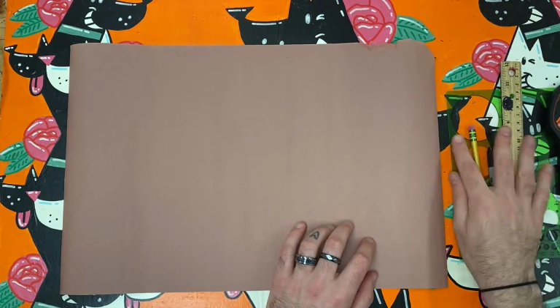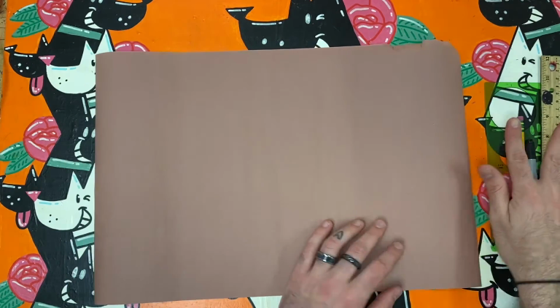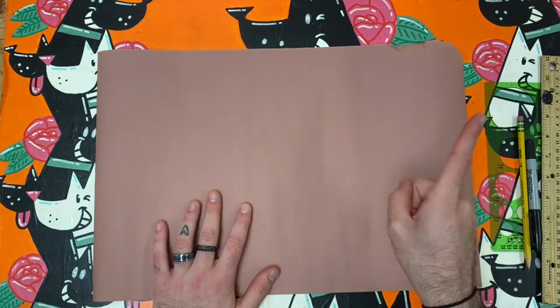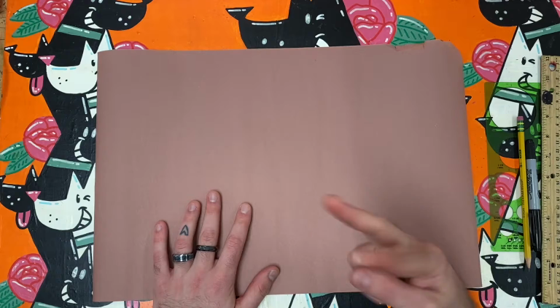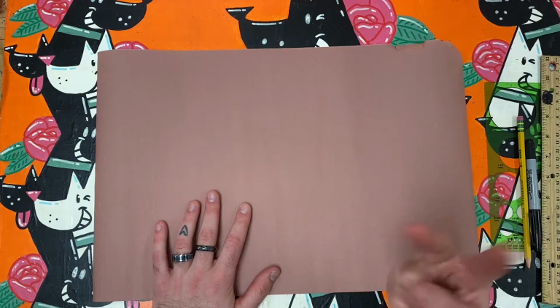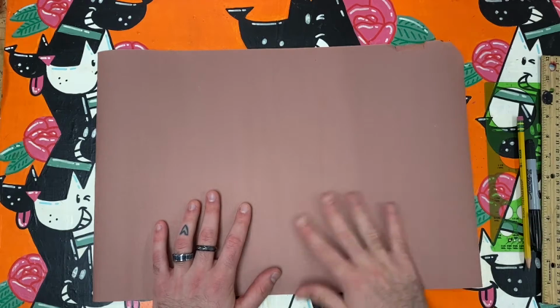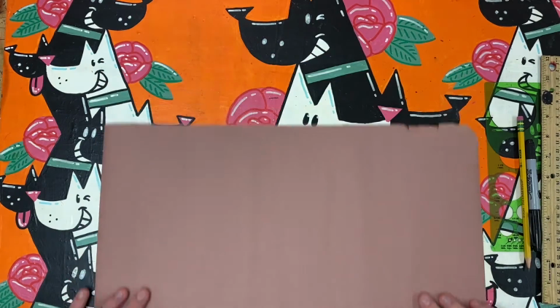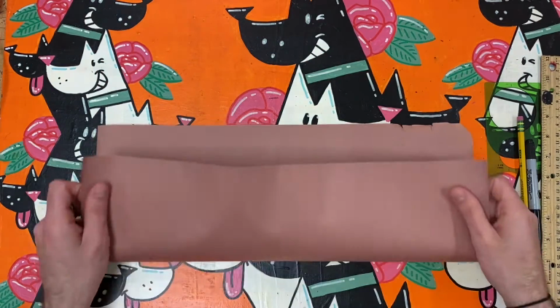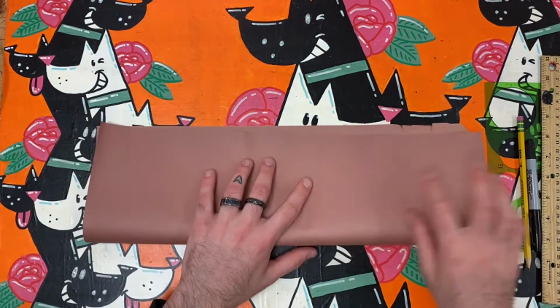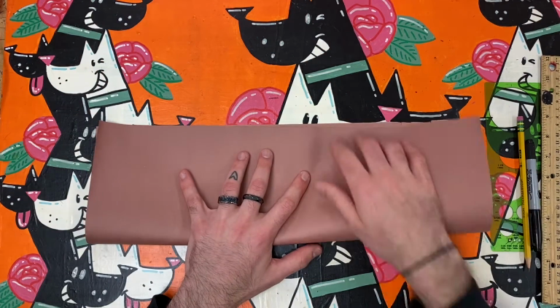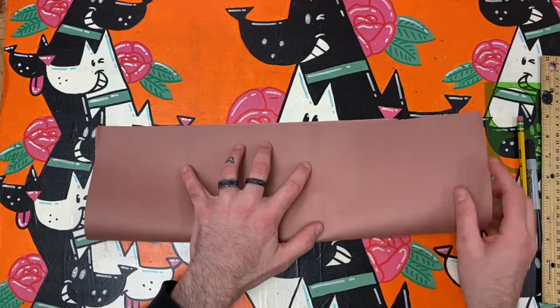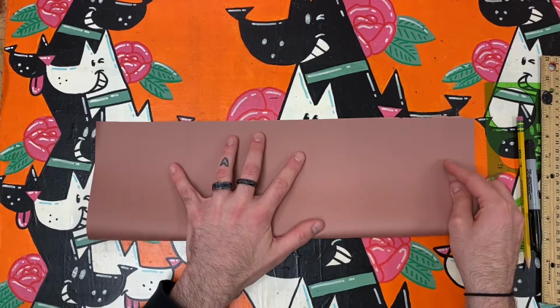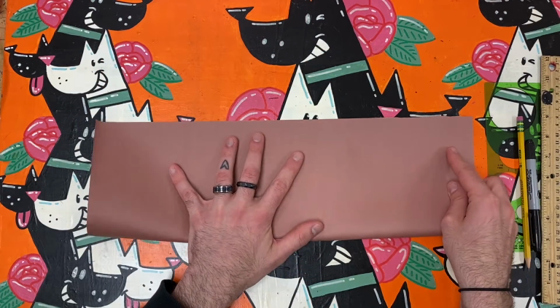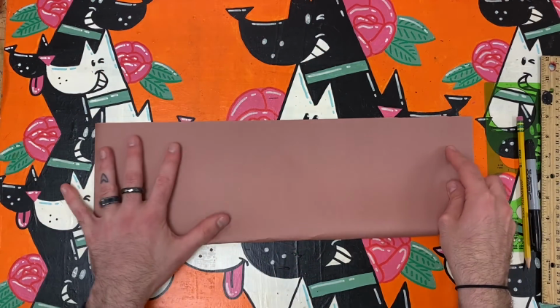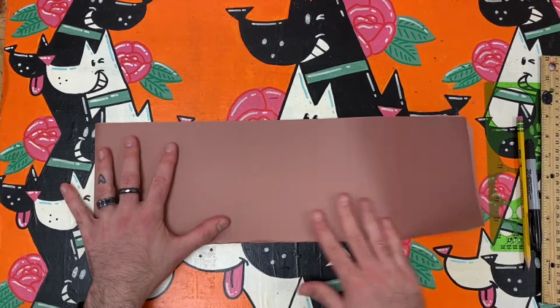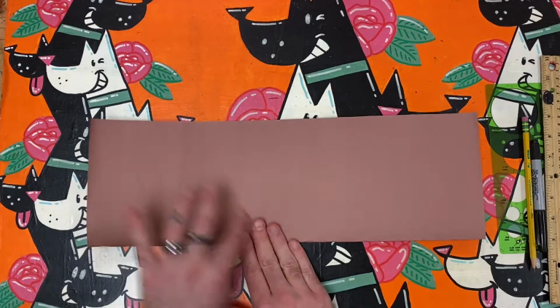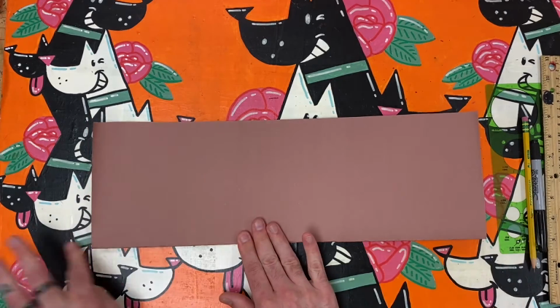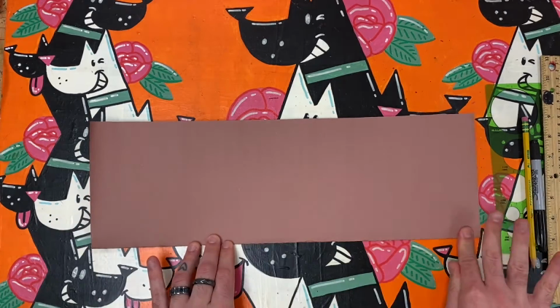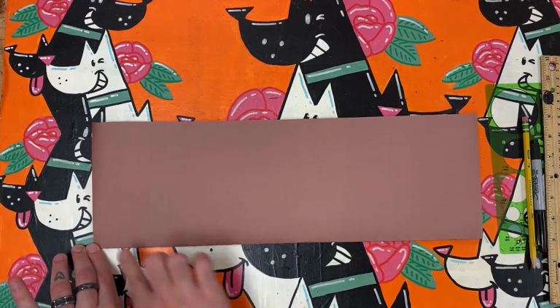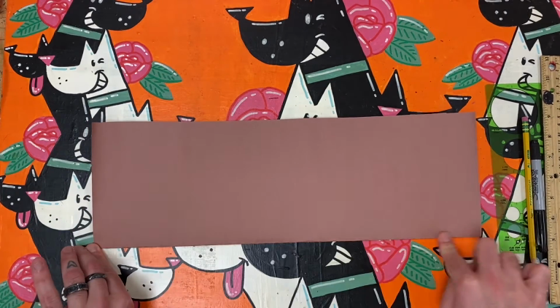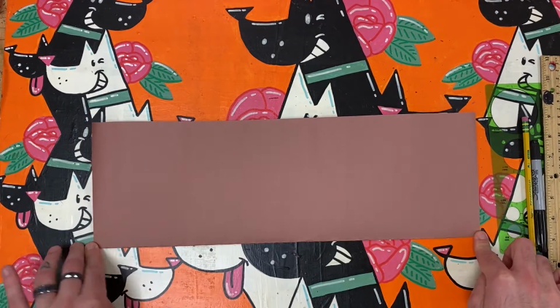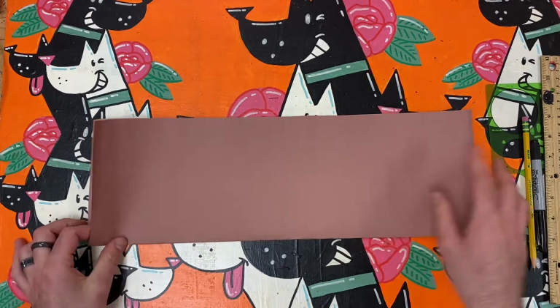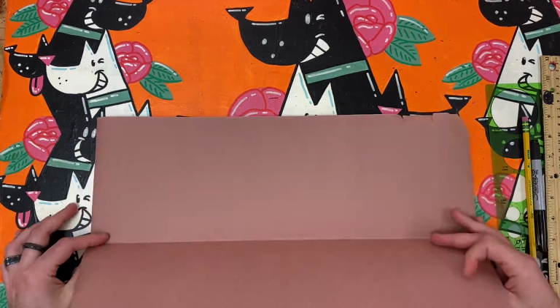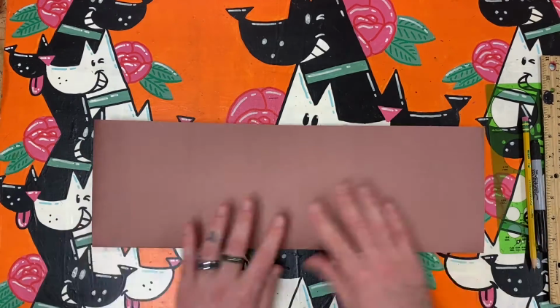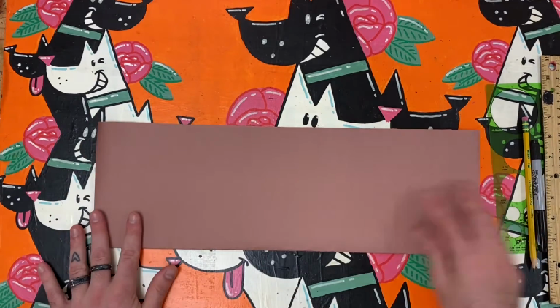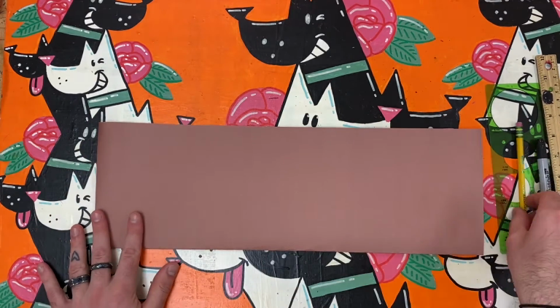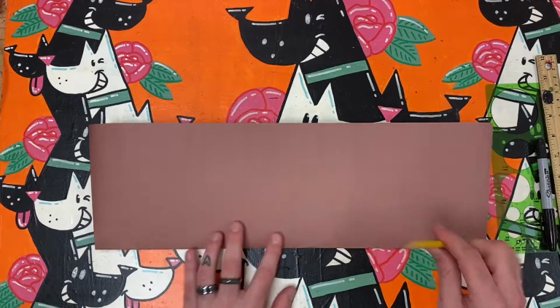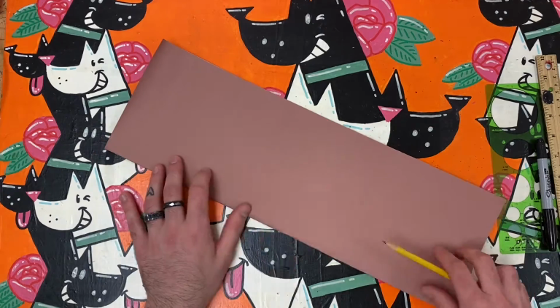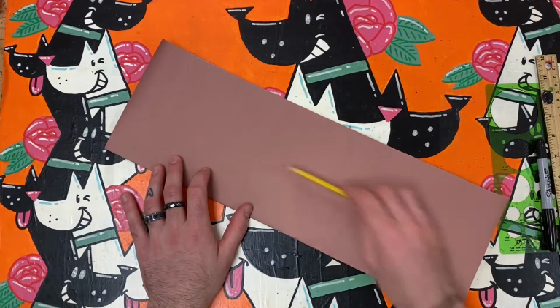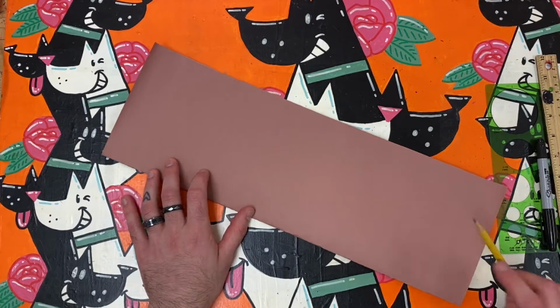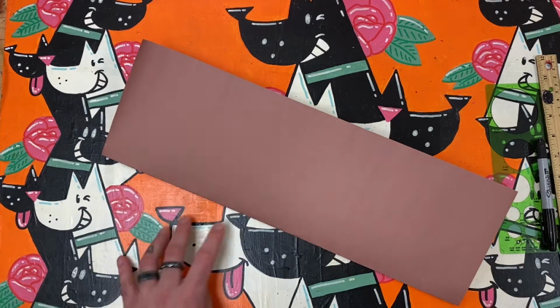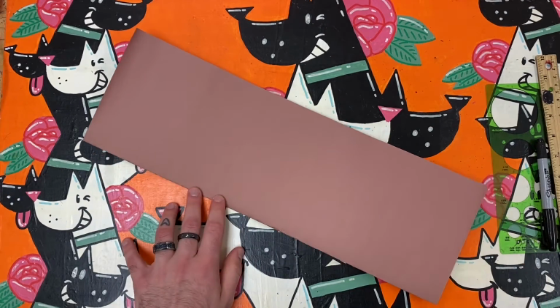I begin by folding my paper in half the long way like a hot dog bun. I only need to draw half of the ukulele for my symmetry magic to work. I just need to make sure that I am mindful of where the crease of the paper is.